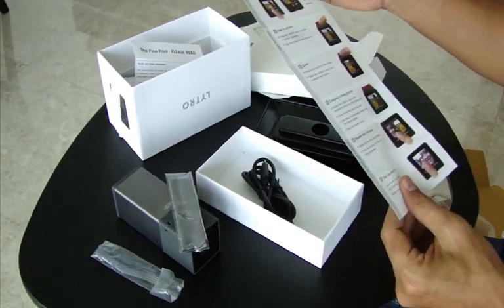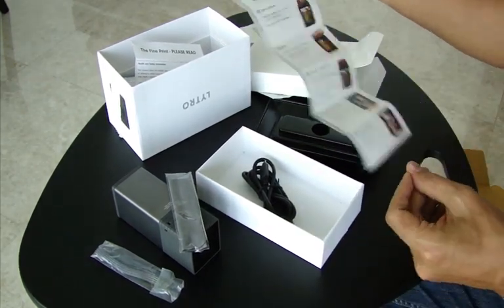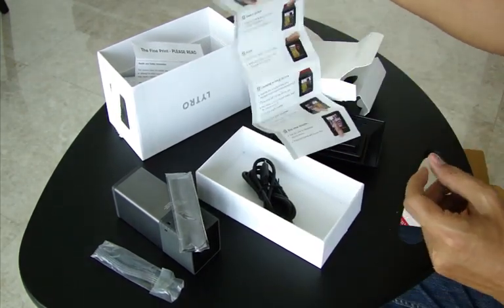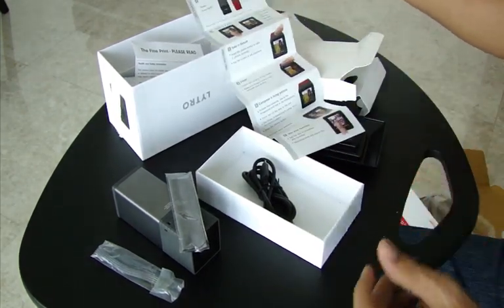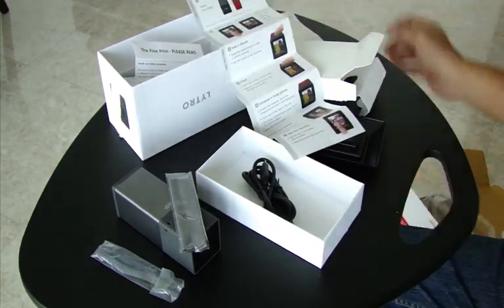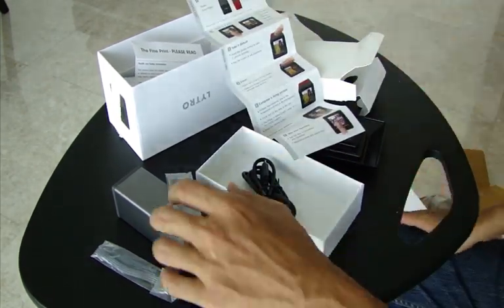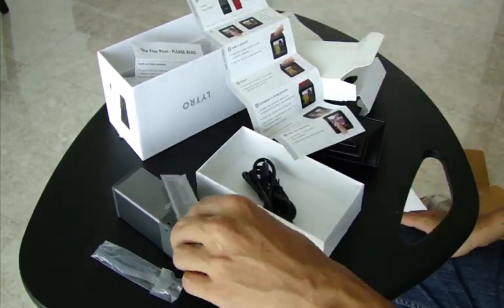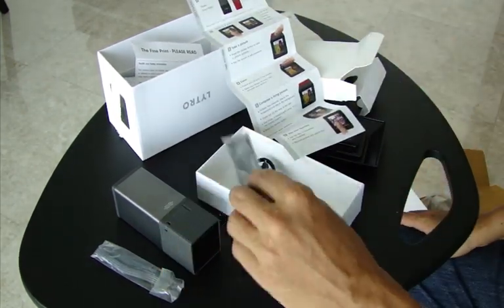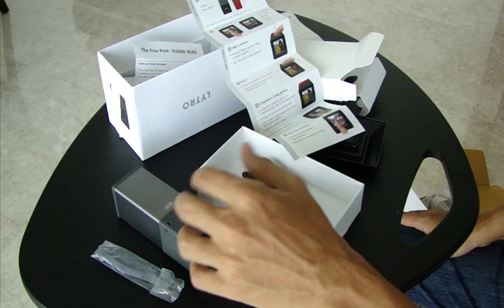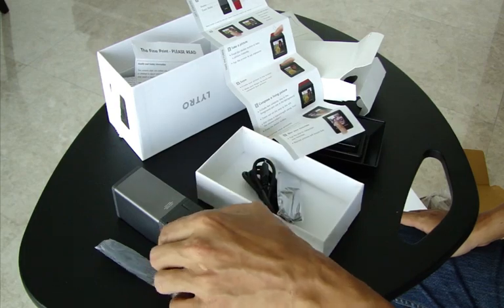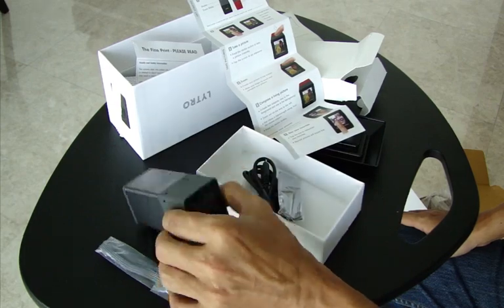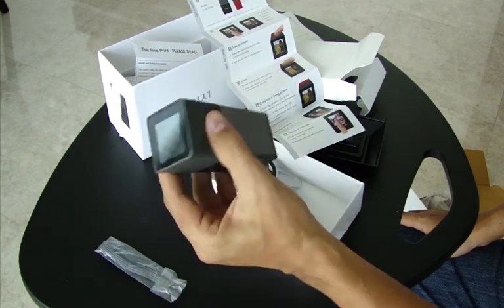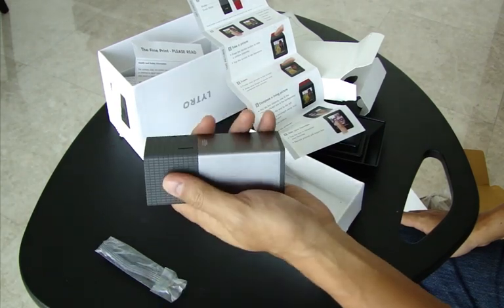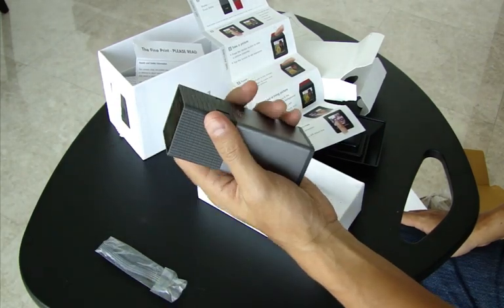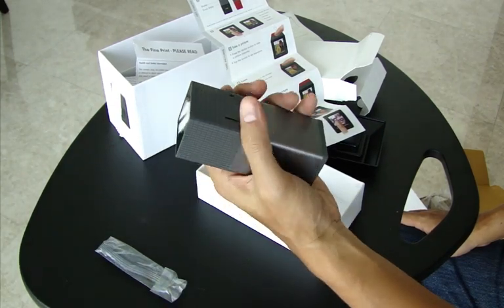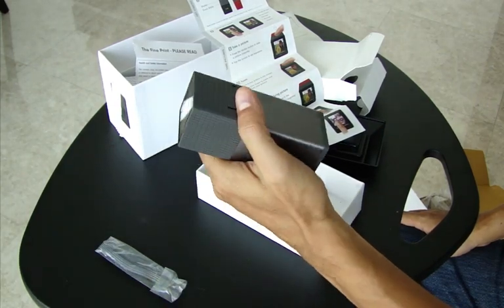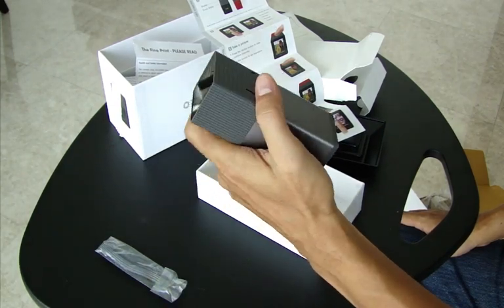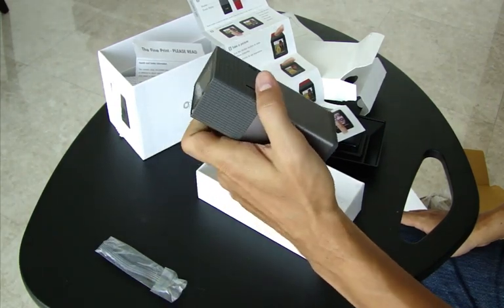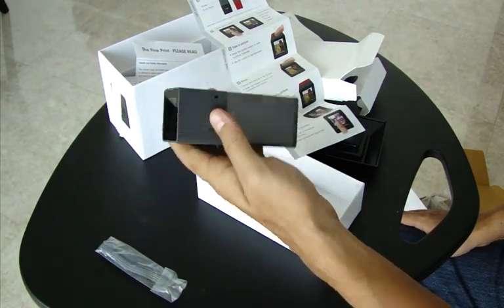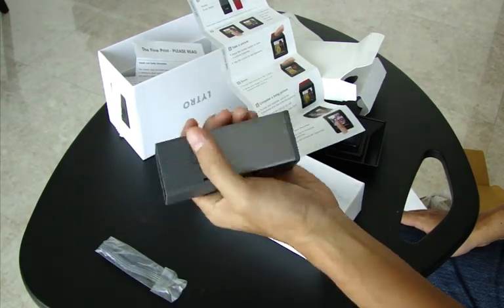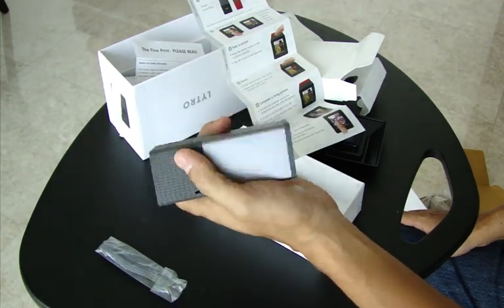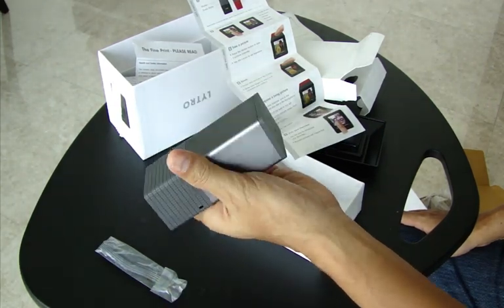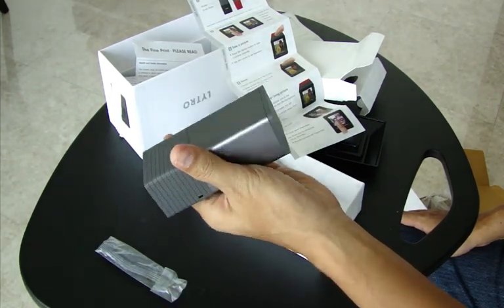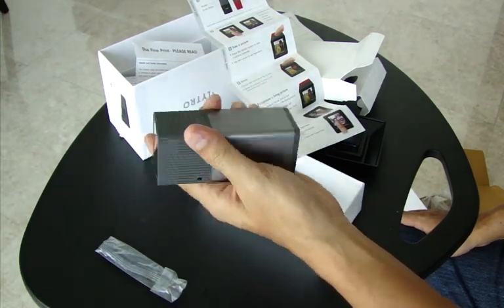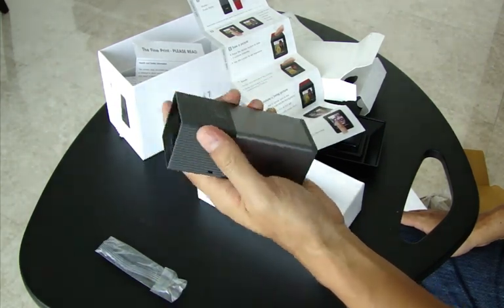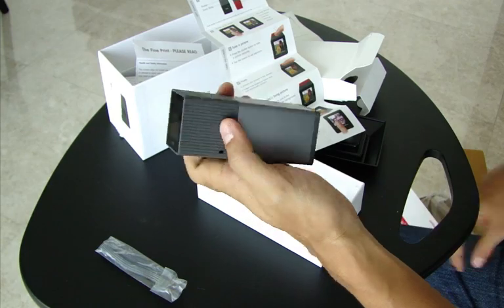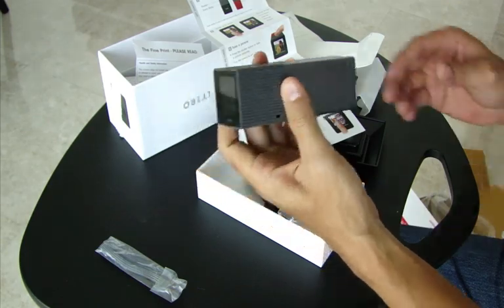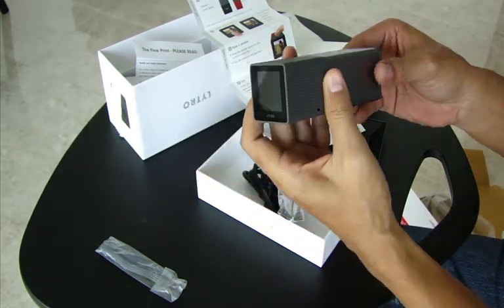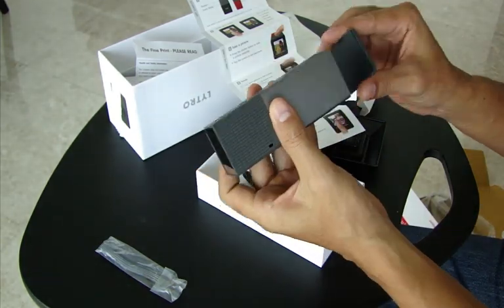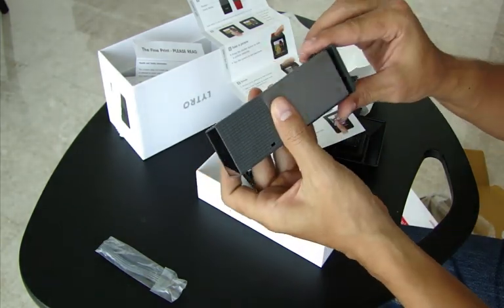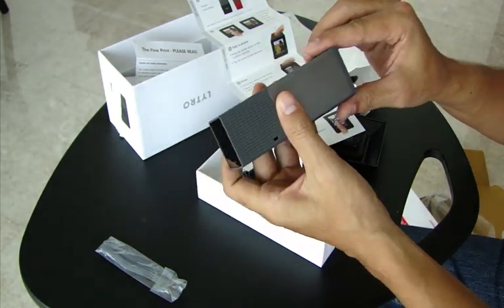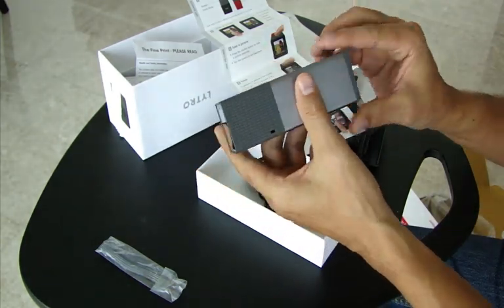So that's the LiPro camera. I'm going to be making some videos to test it out and posting up some of the photos to show you what it looks like. So stick around.